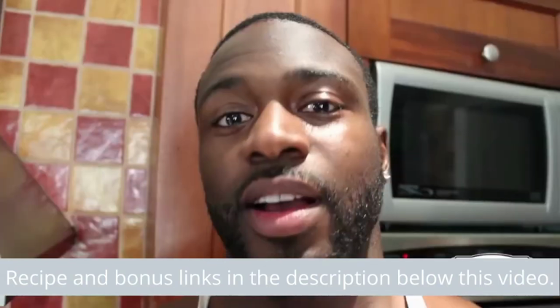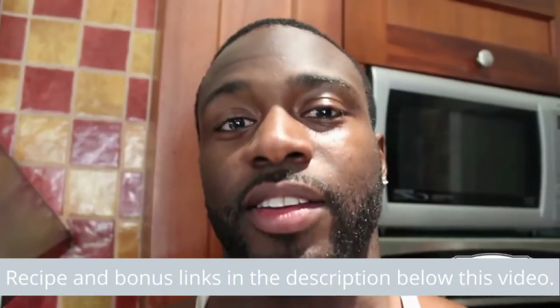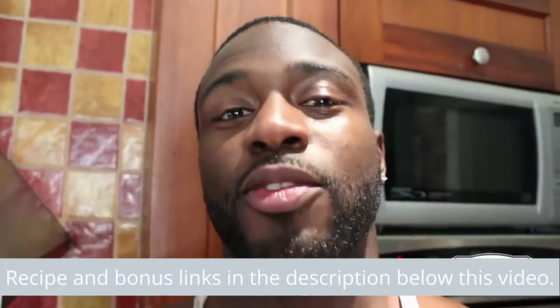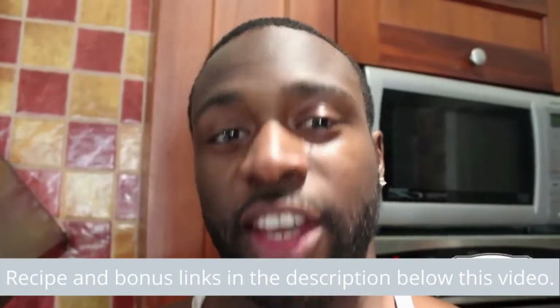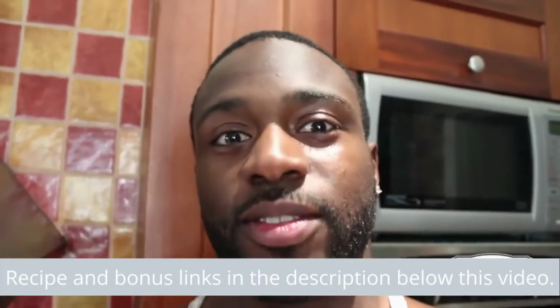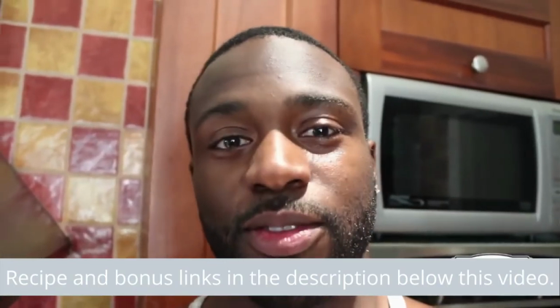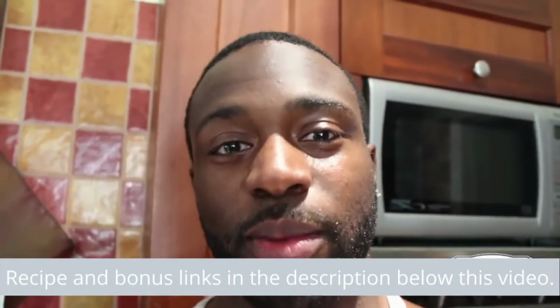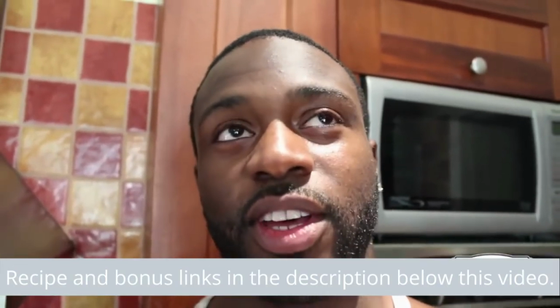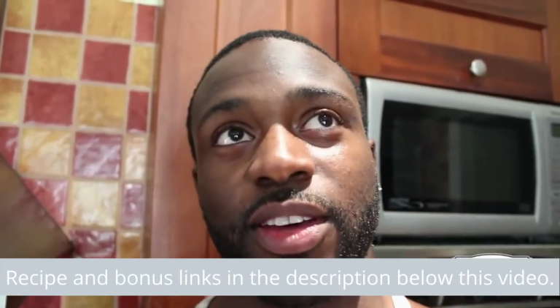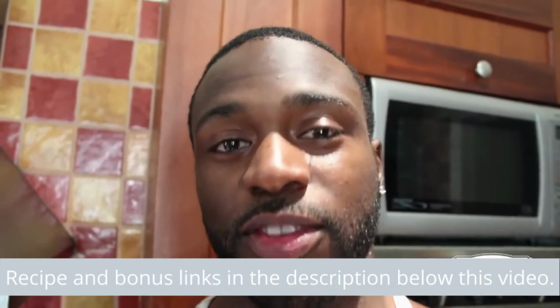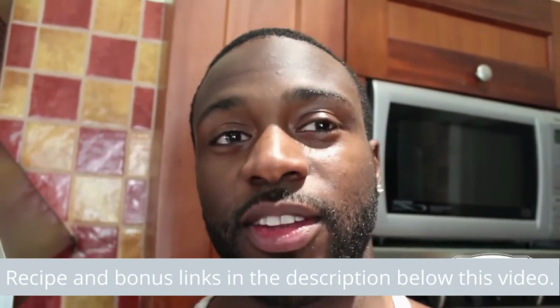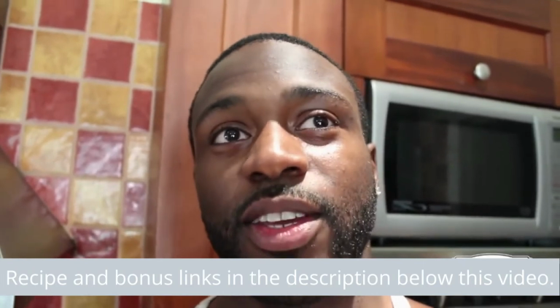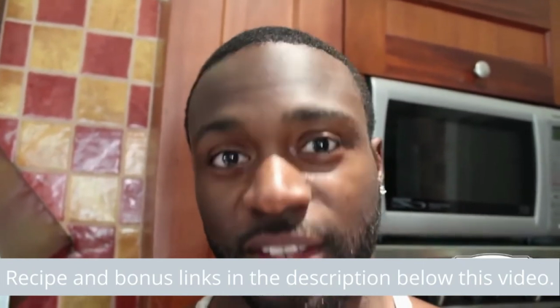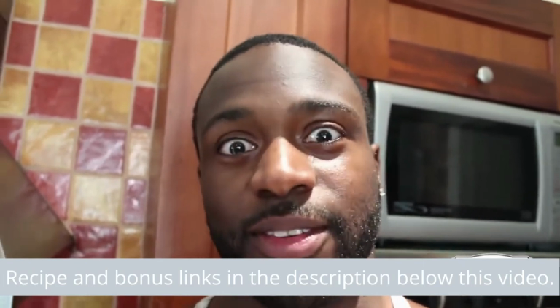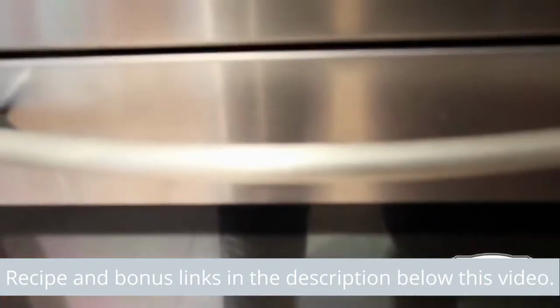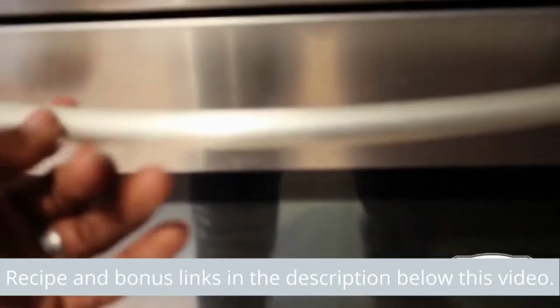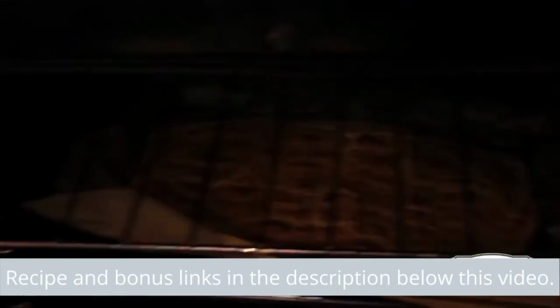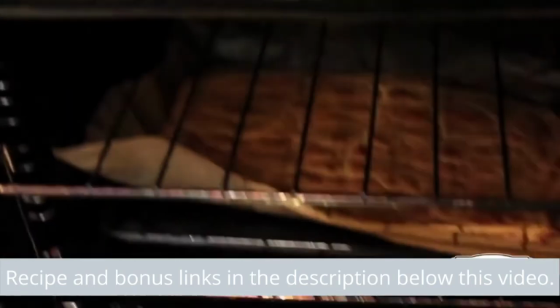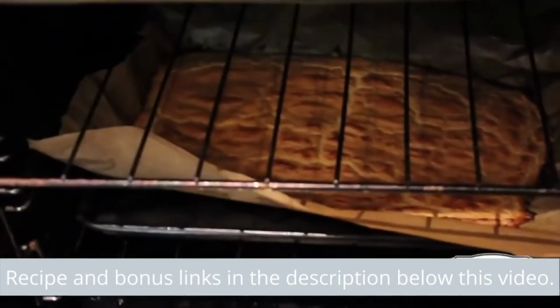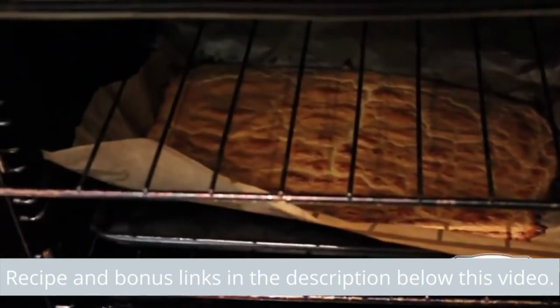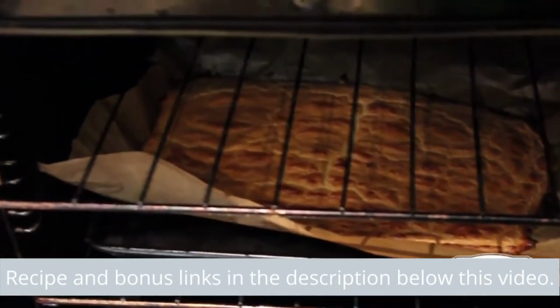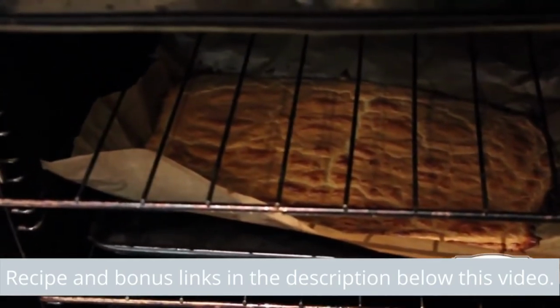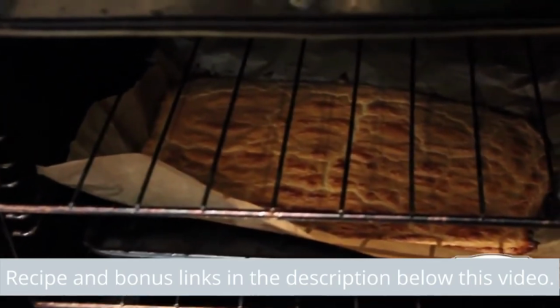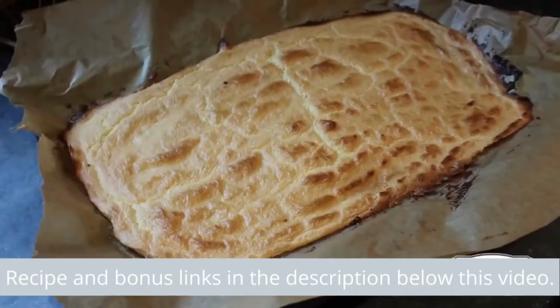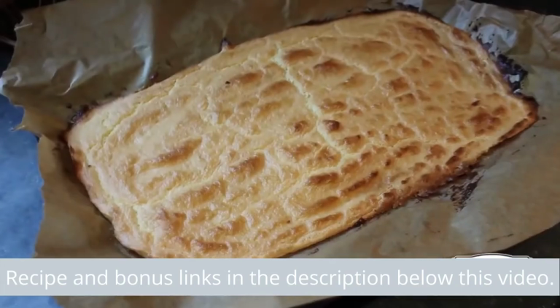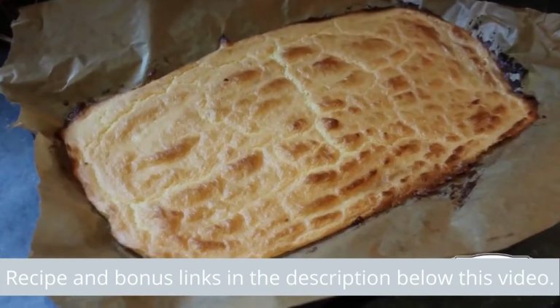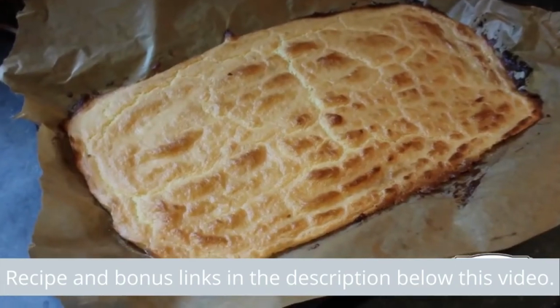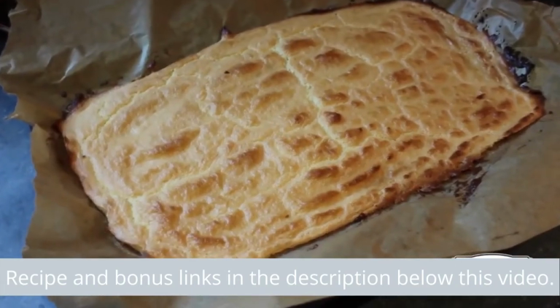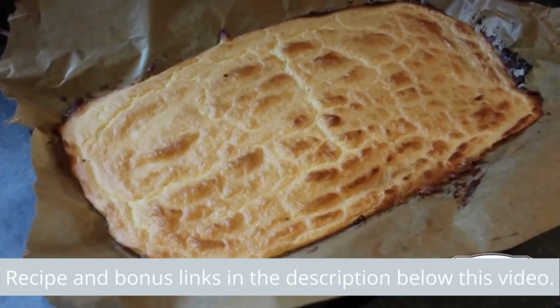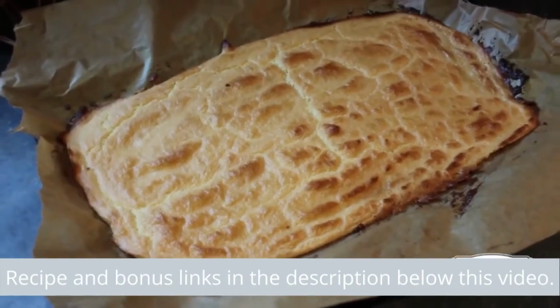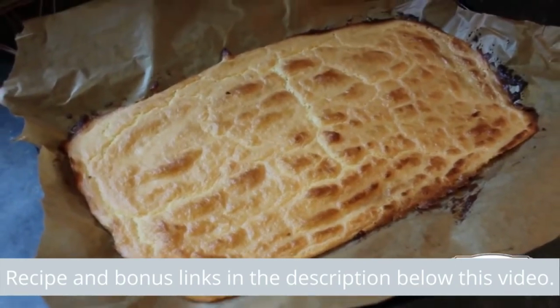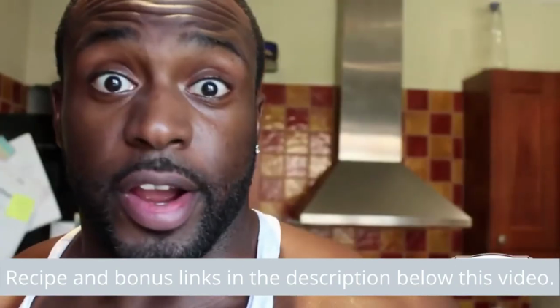And now we wait for about 15 minutes. It's ready — golden brown, light and fluffy.